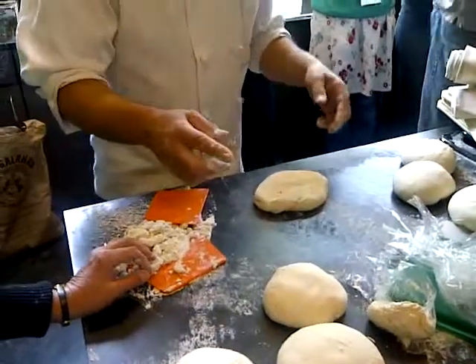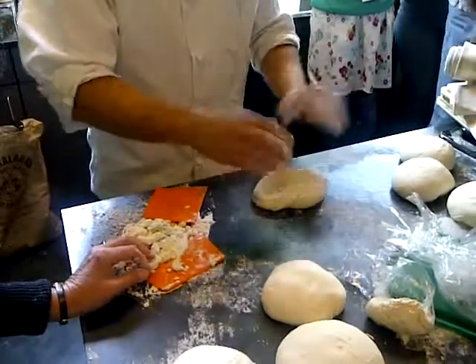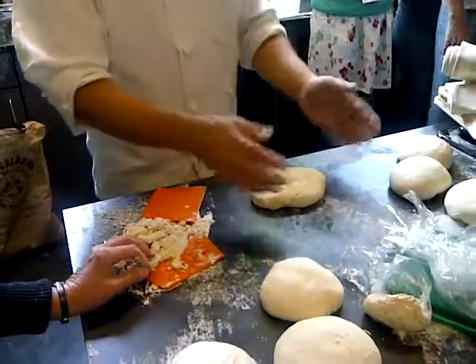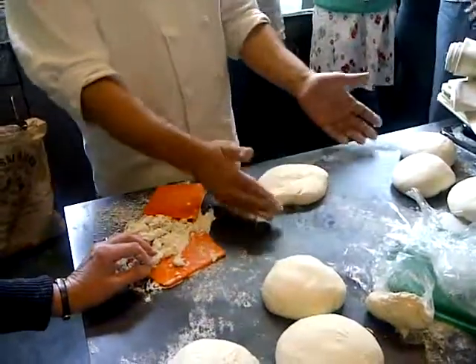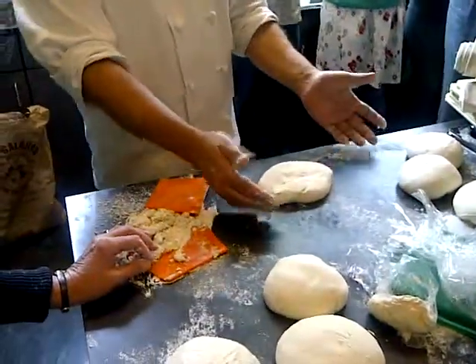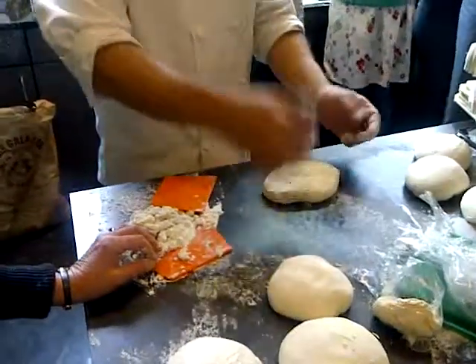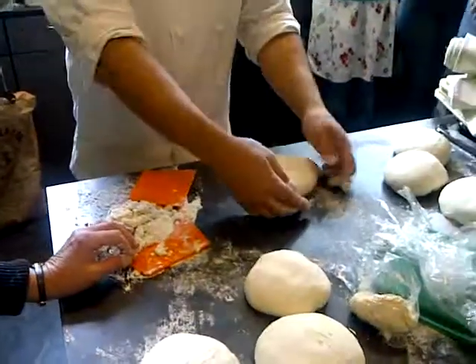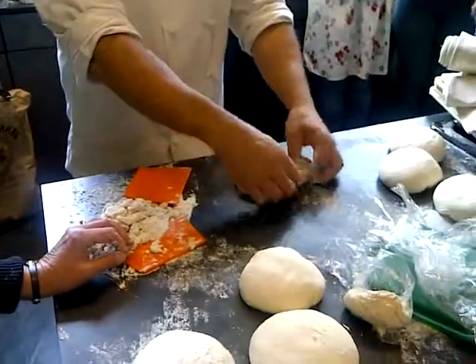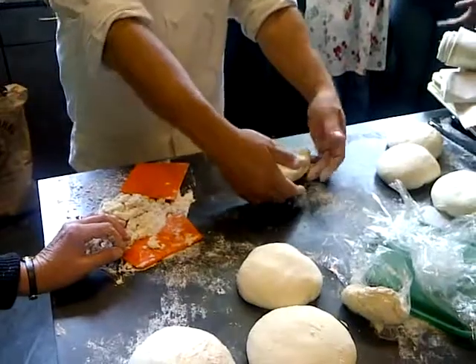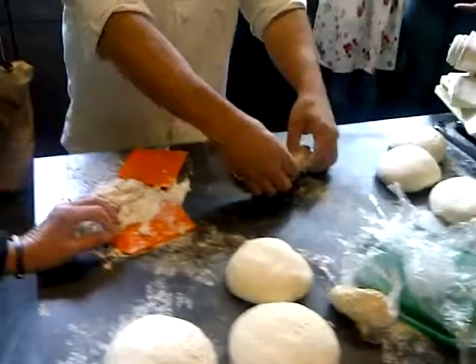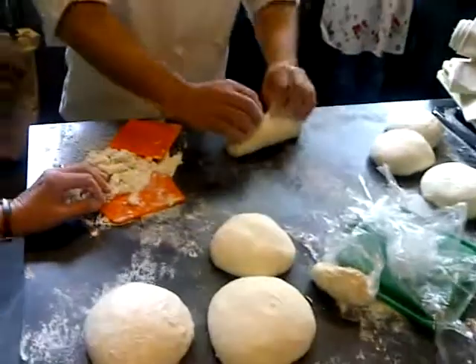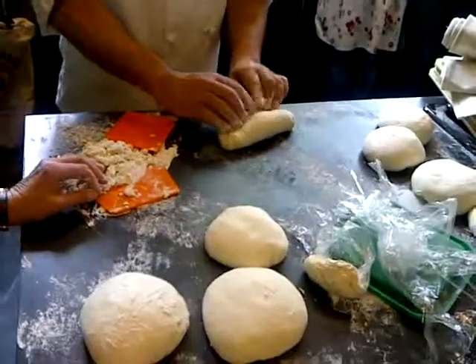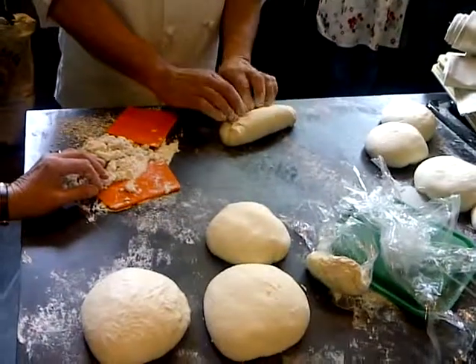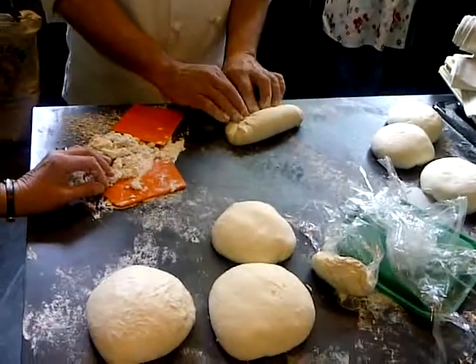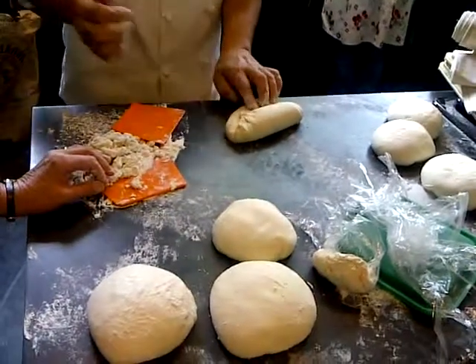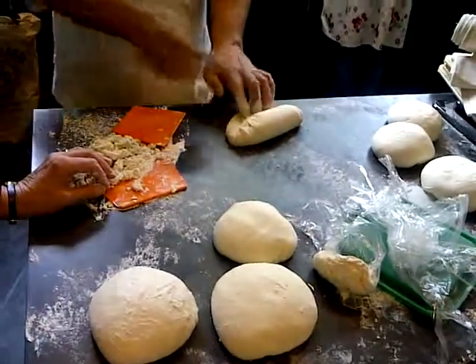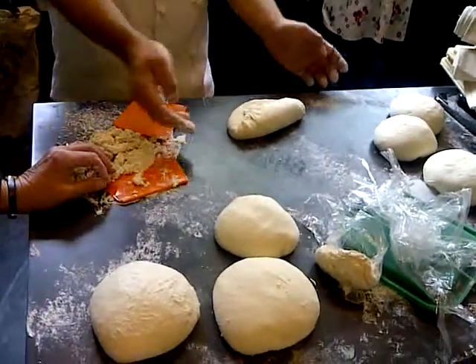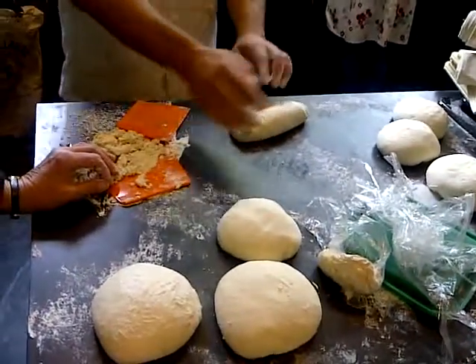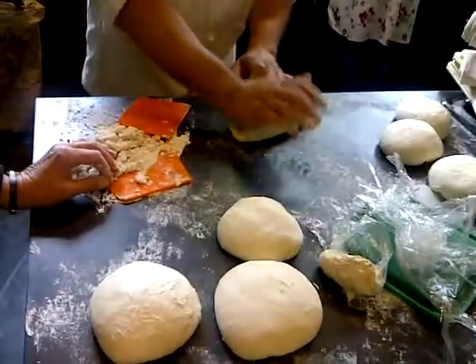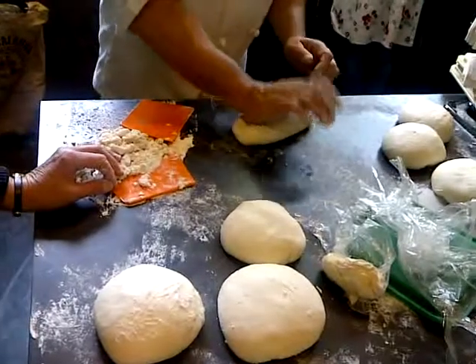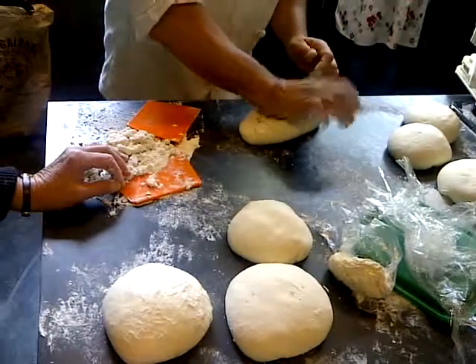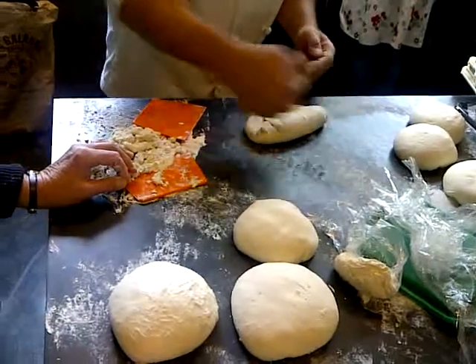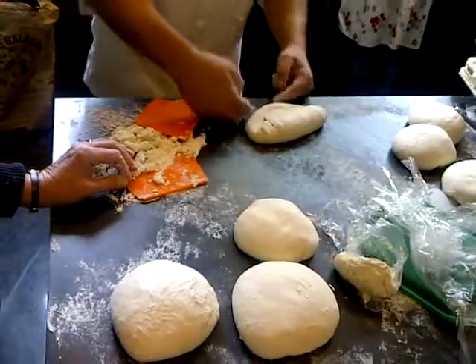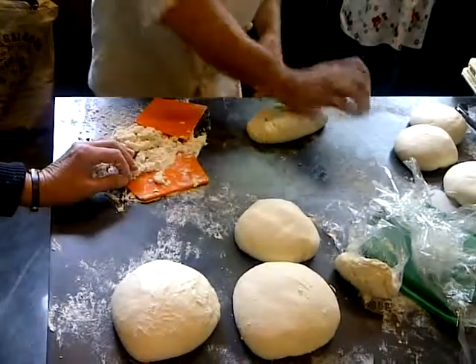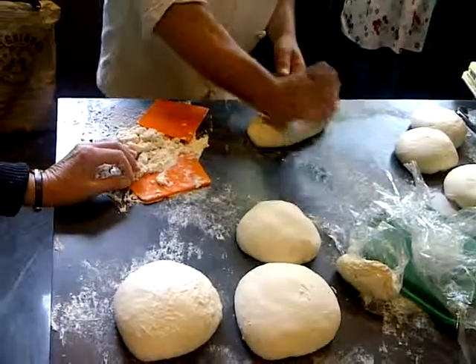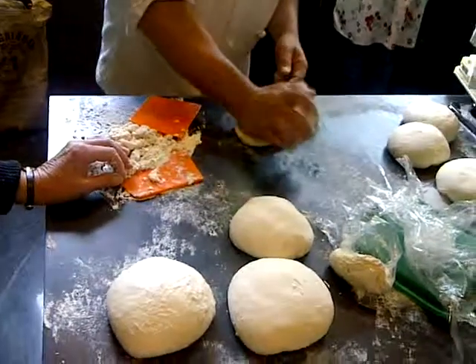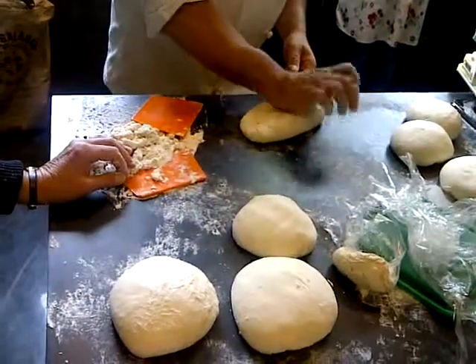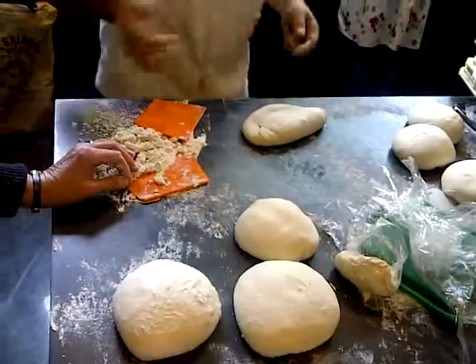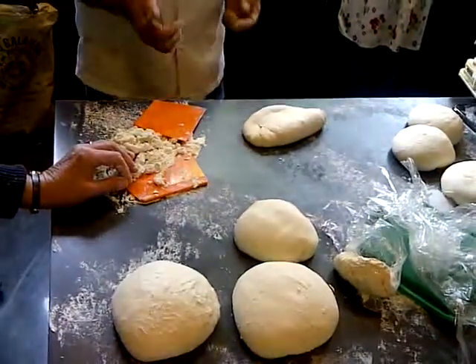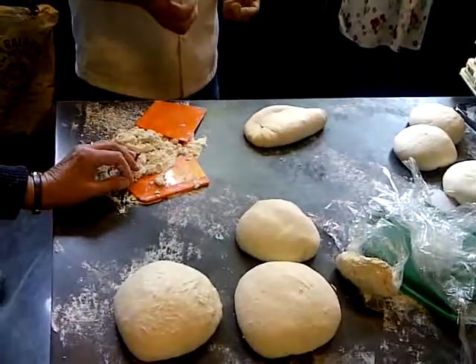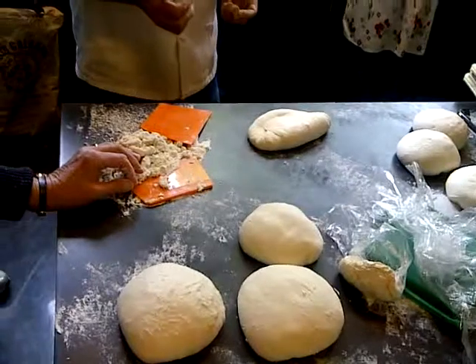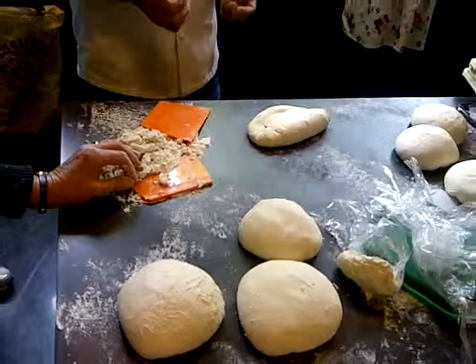So then I have this oval here, seam side up. I'm going to take the top of this oval and turn it just past the center line like this. So not all the way over, but just past the center and seal that gently with the heel of my hand.